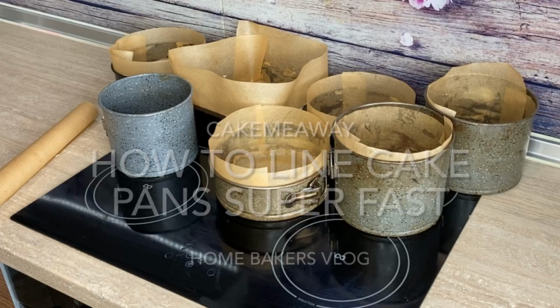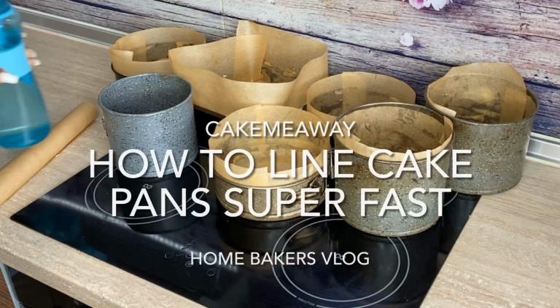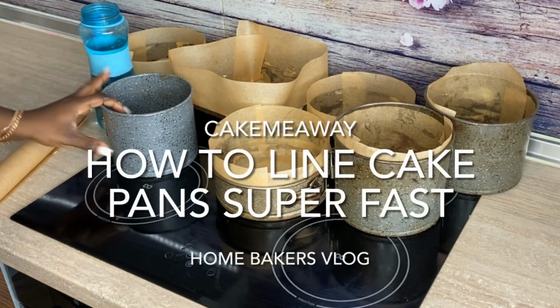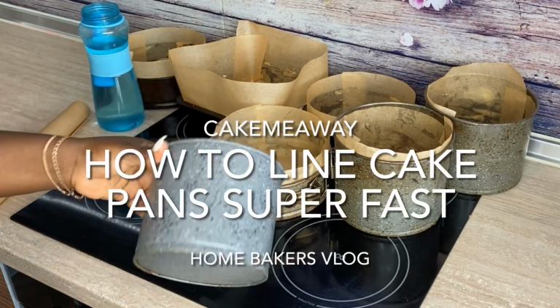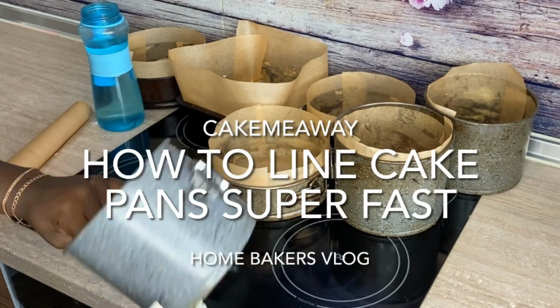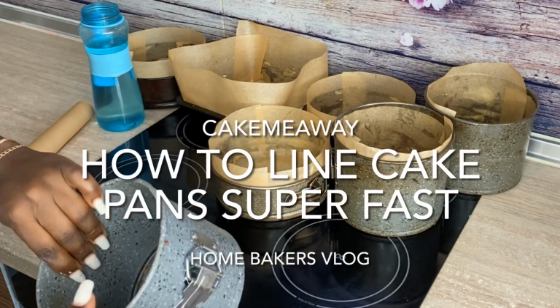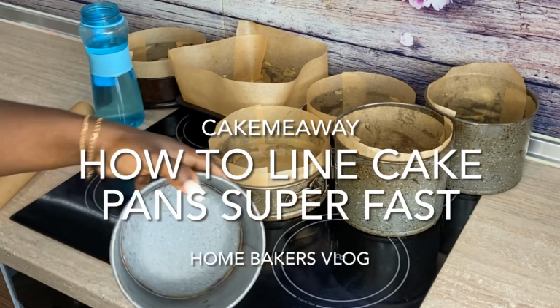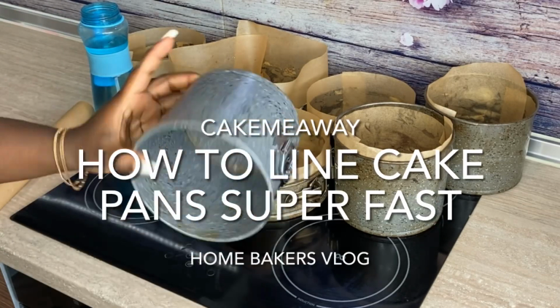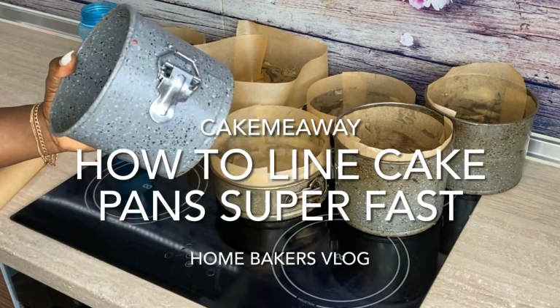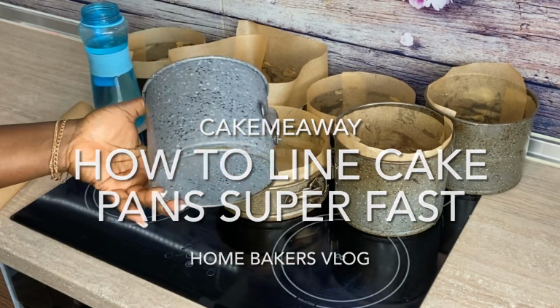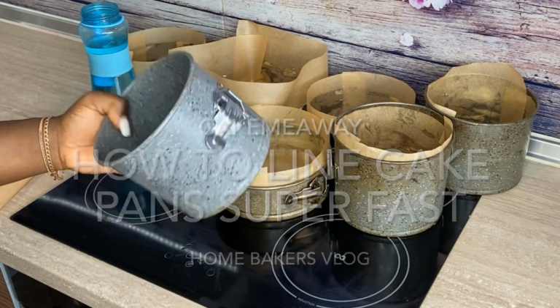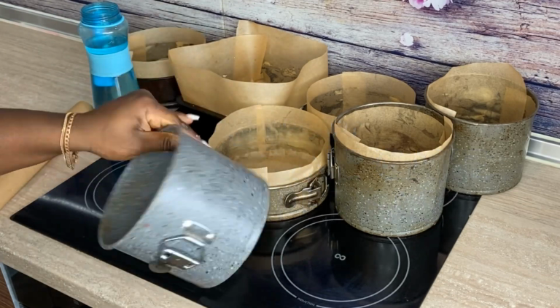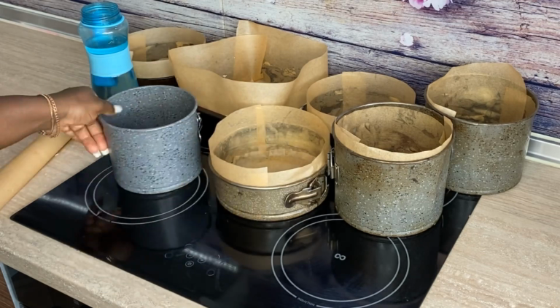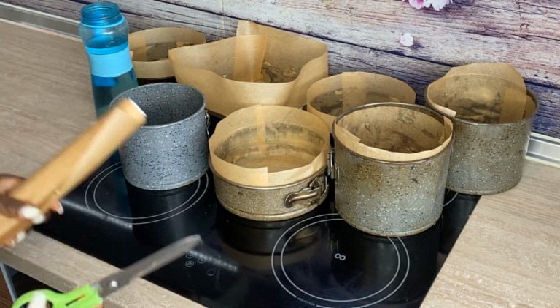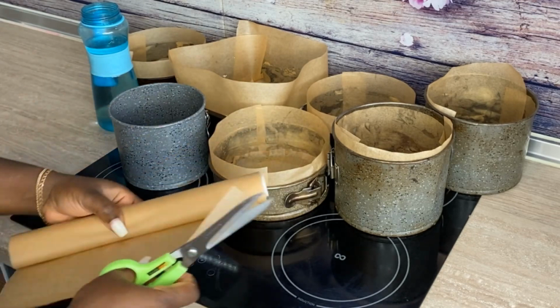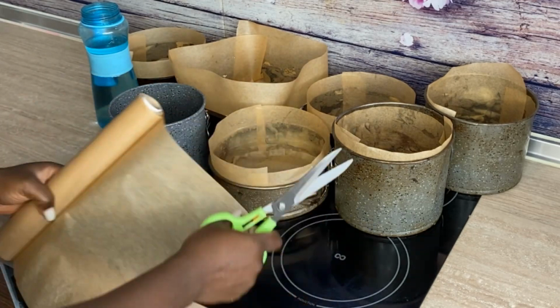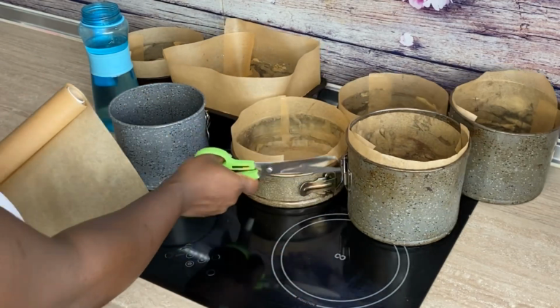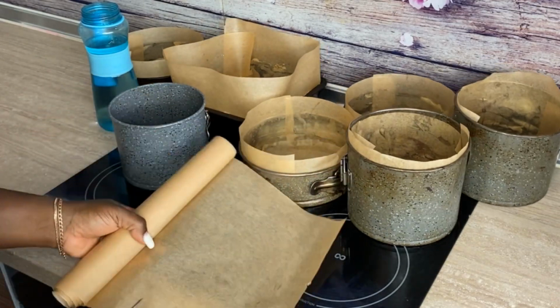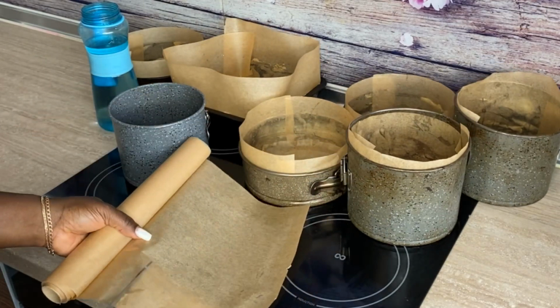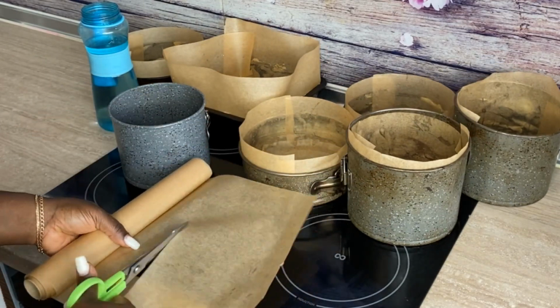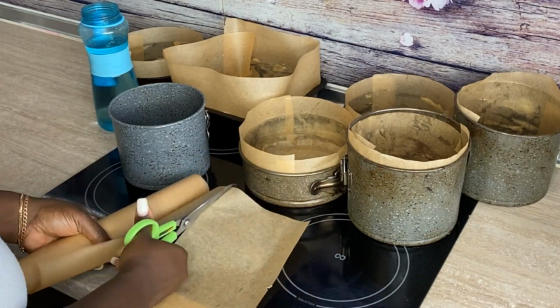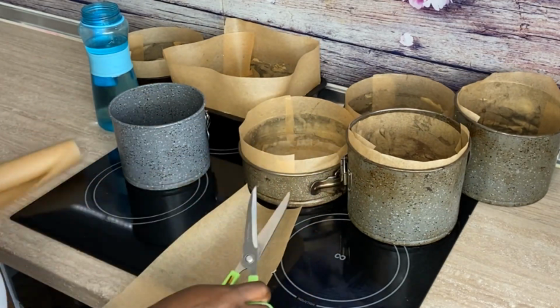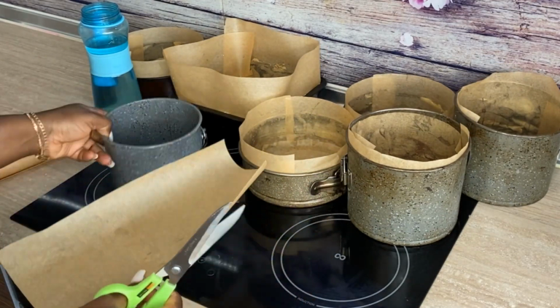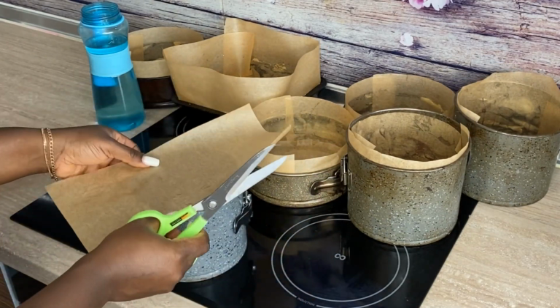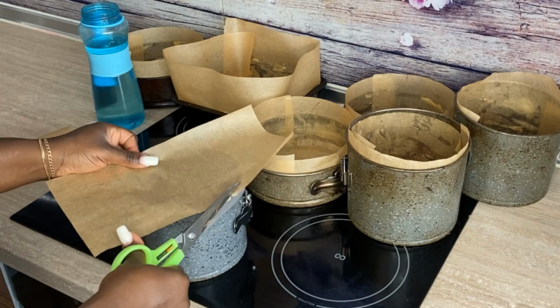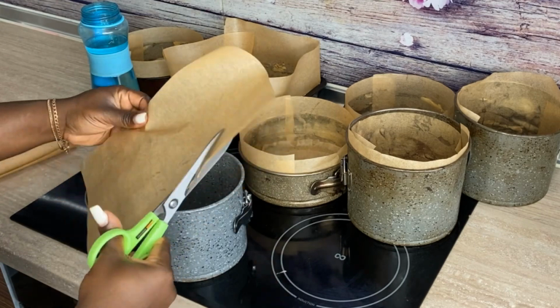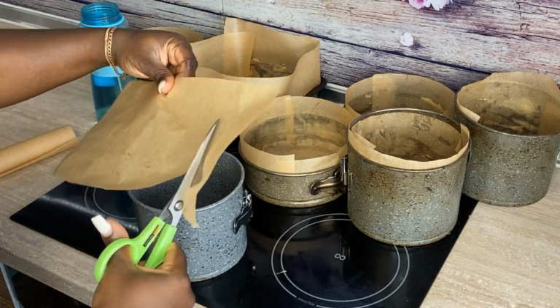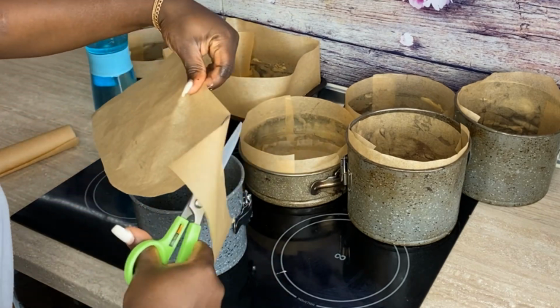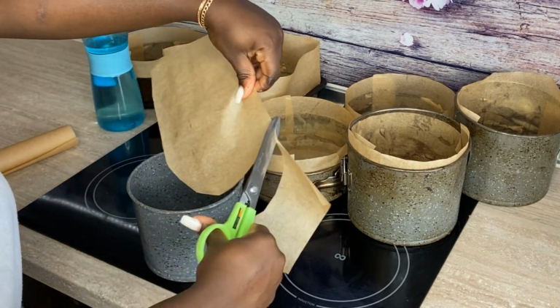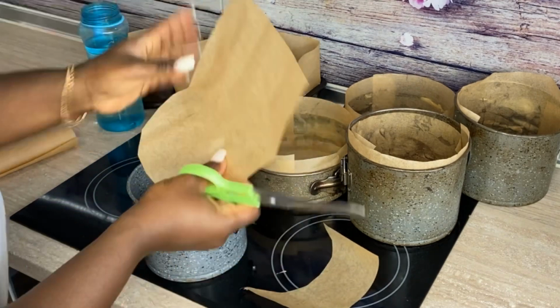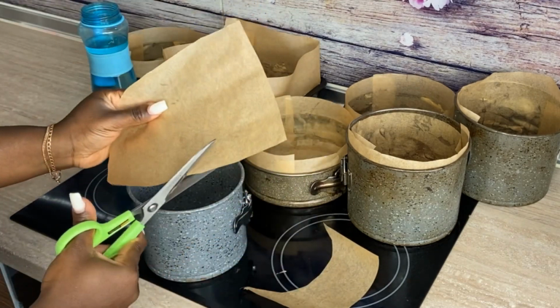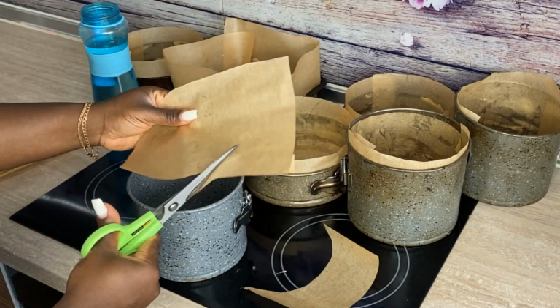Hi guys and welcome back to my channel. So today I'm going to be showing you guys how I line my cake pans really fast. You need cake decoration, you have a lot to do, so you want to be able to do a lot of things really fast. Okay, so the first thing you want to do is...